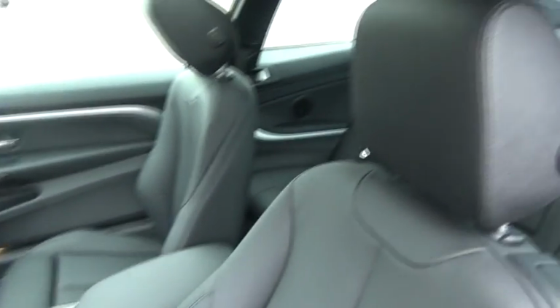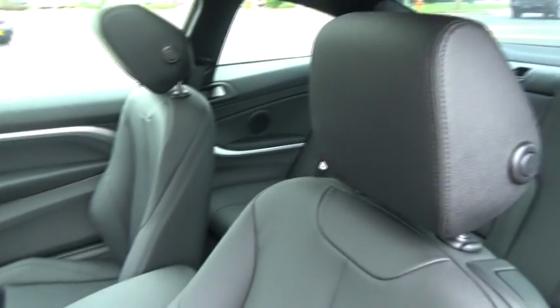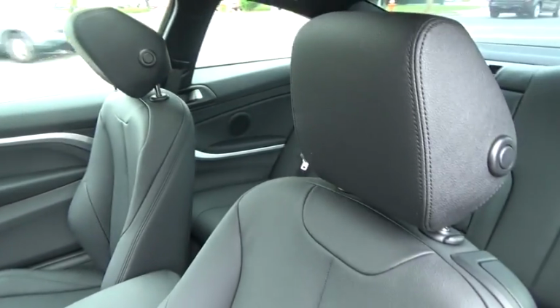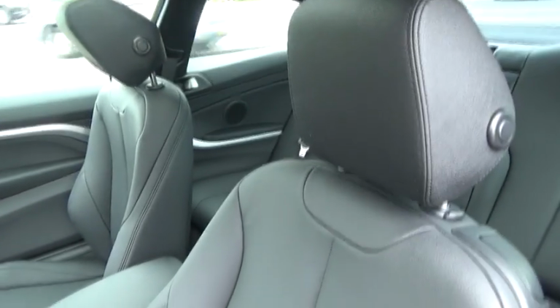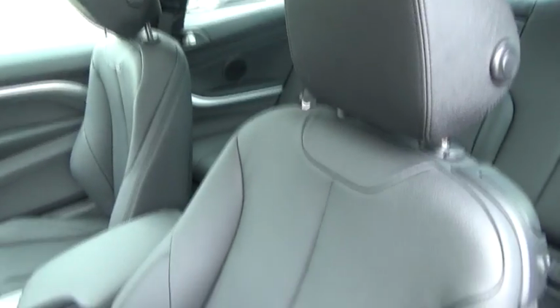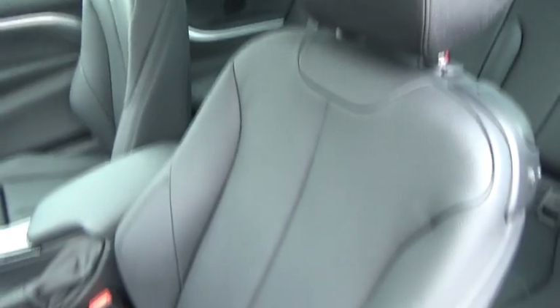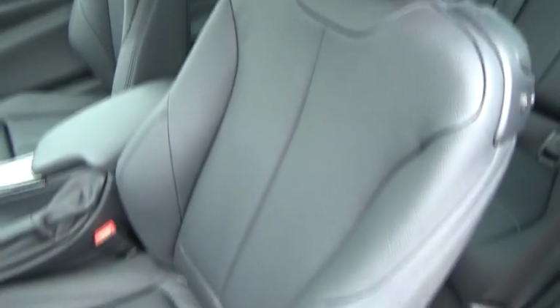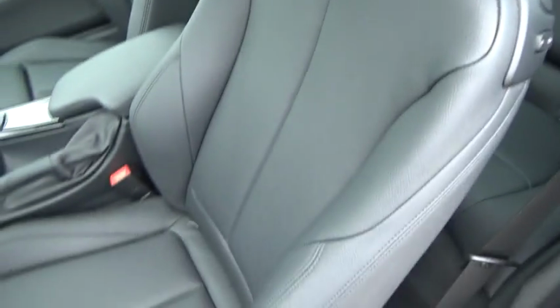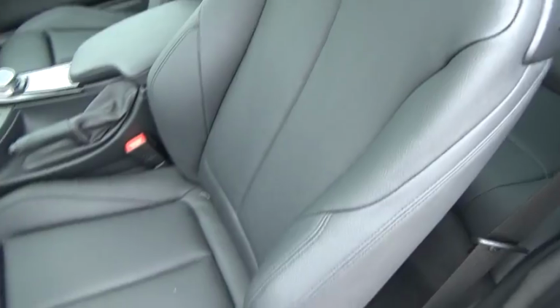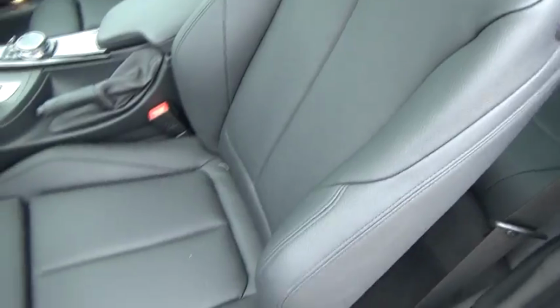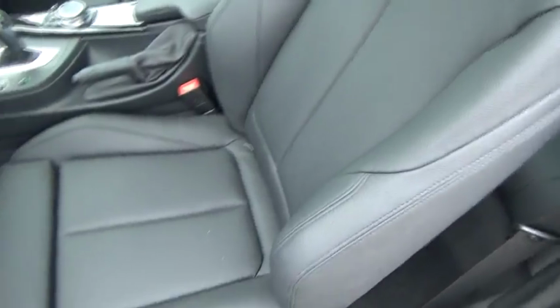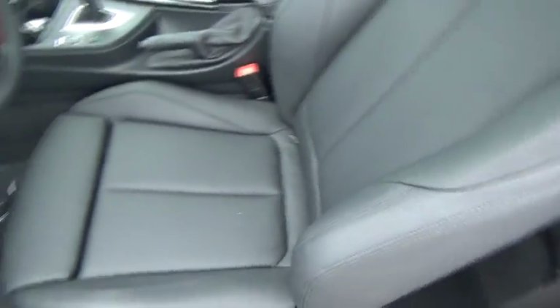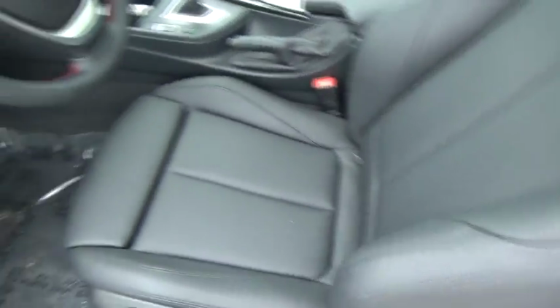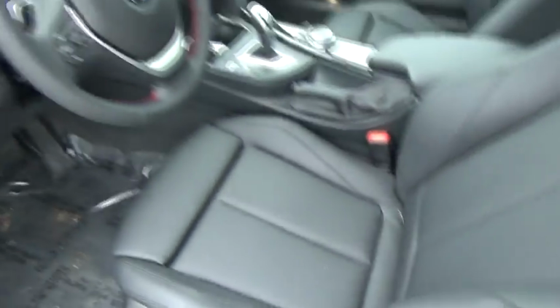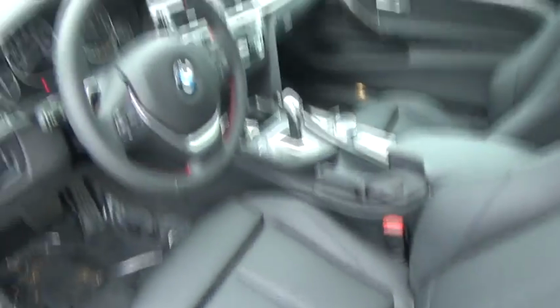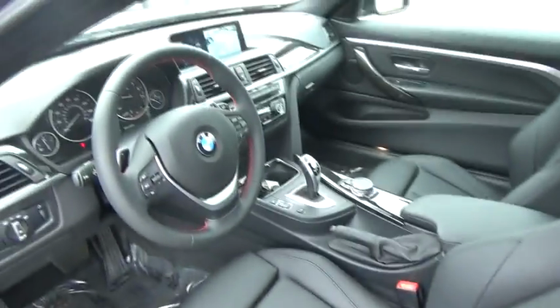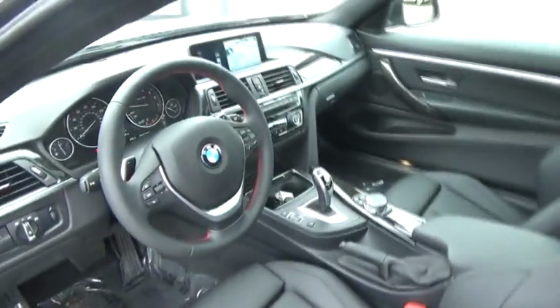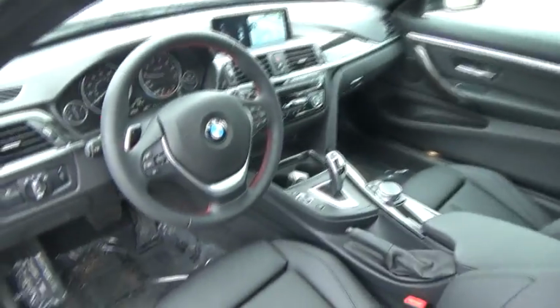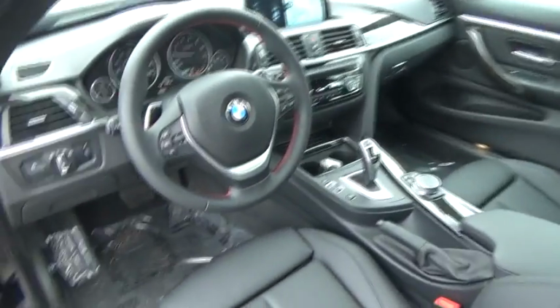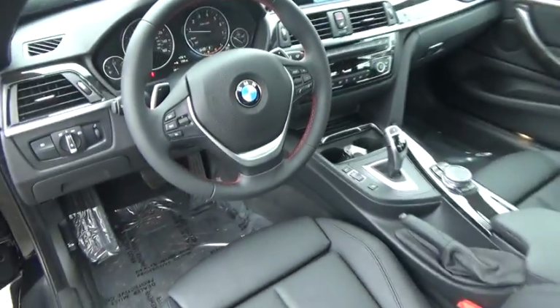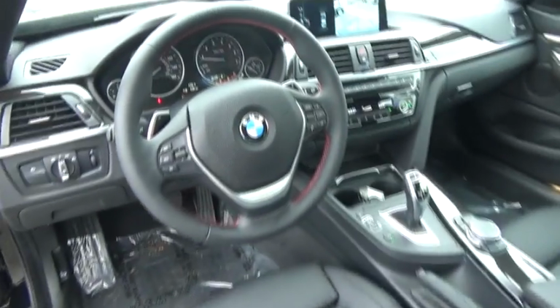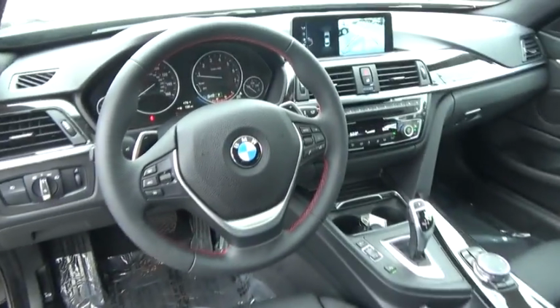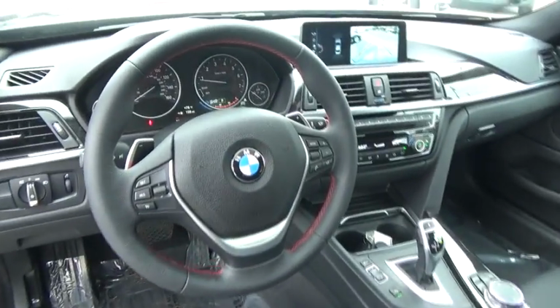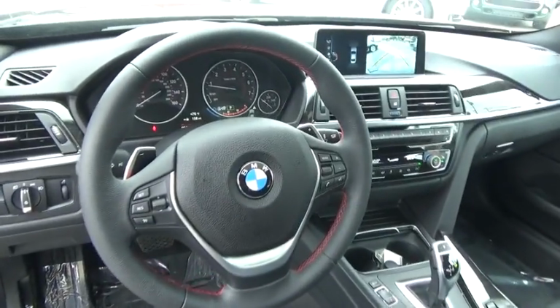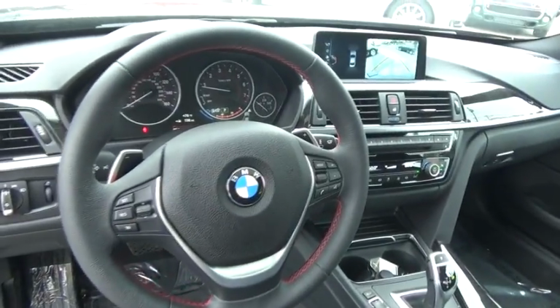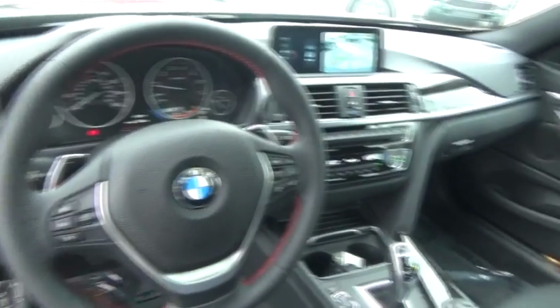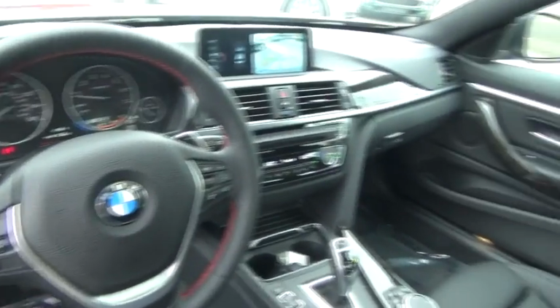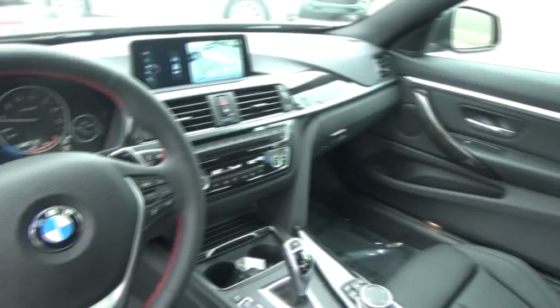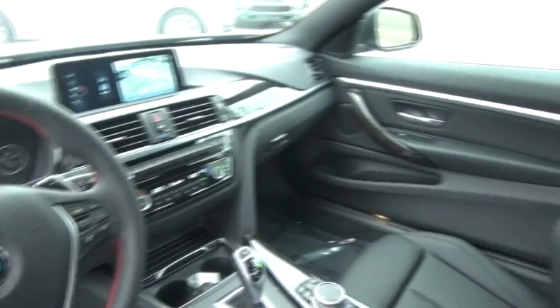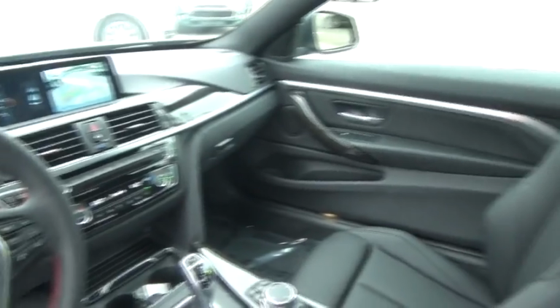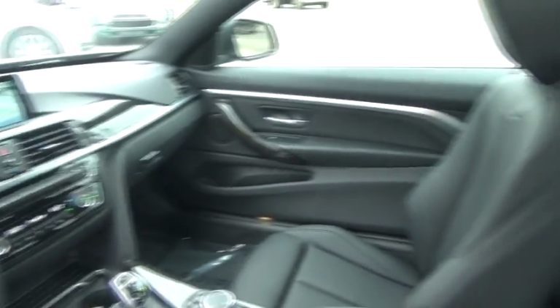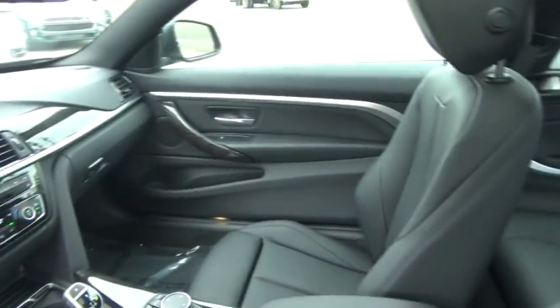Auto-dimming rear-view mirror, aluminum wheels, floor mats, four-wheel disc brakes, universal garage door opener, AM-FM stereo radio.